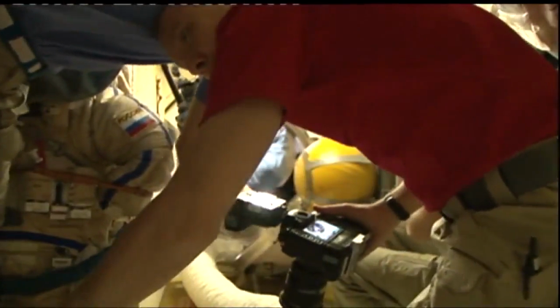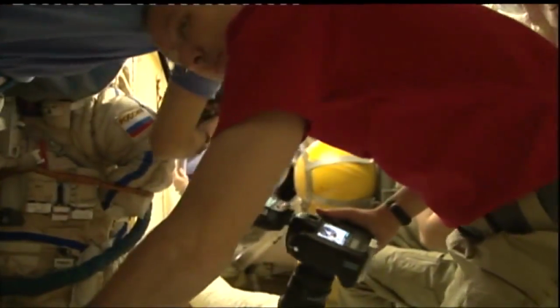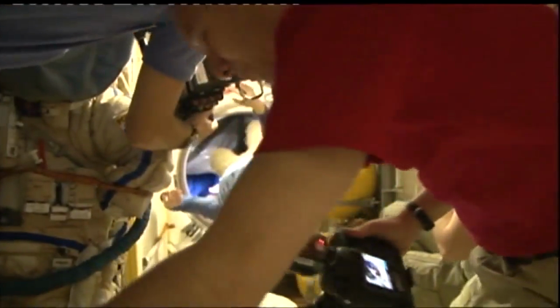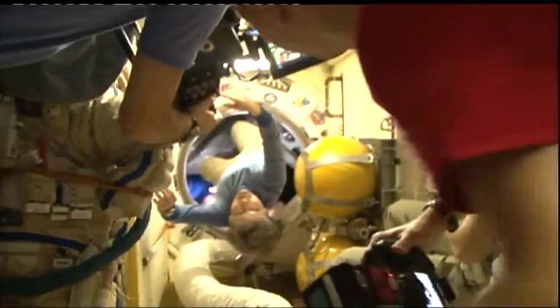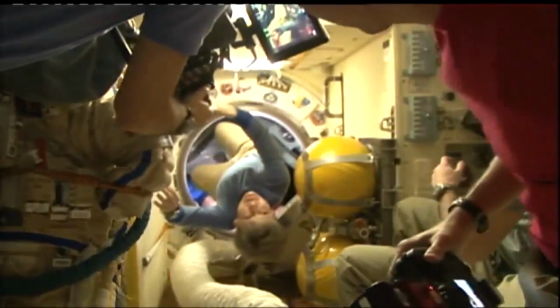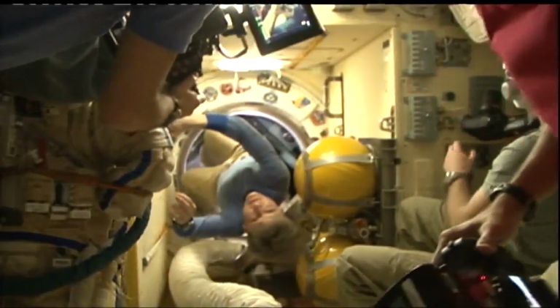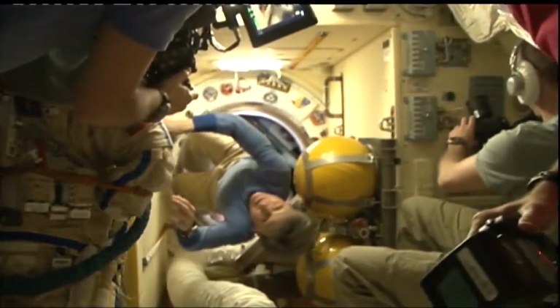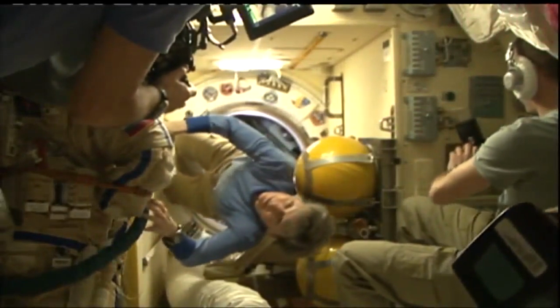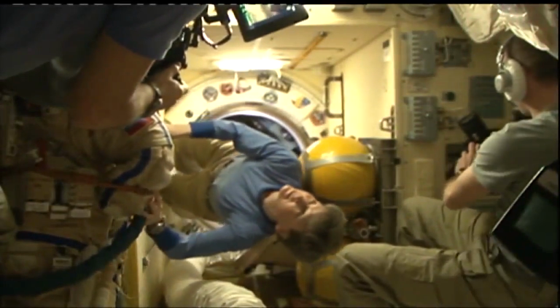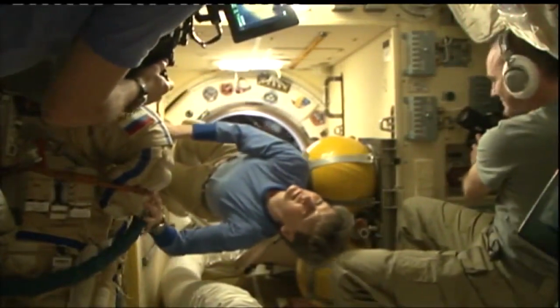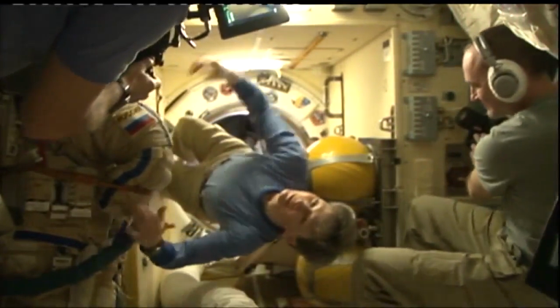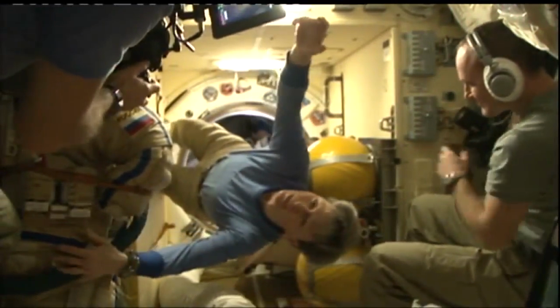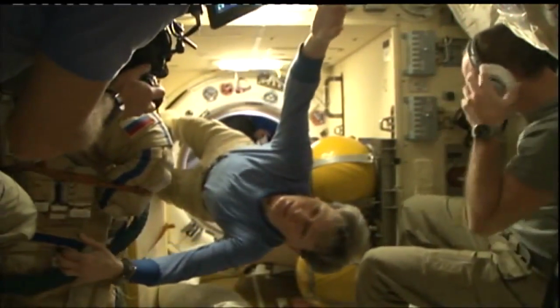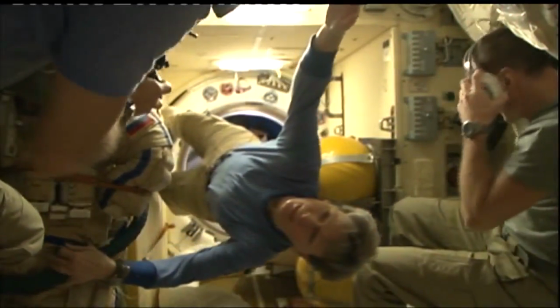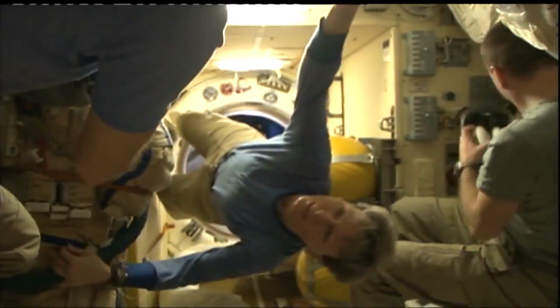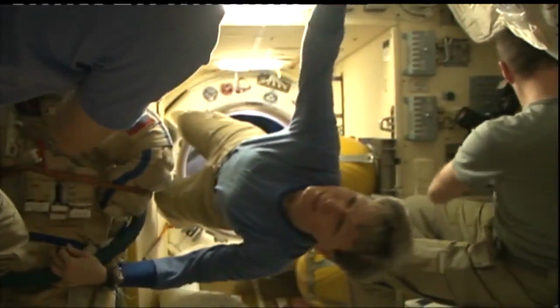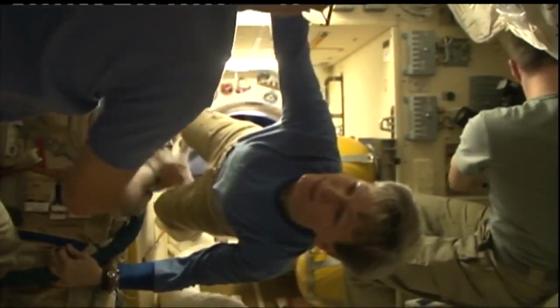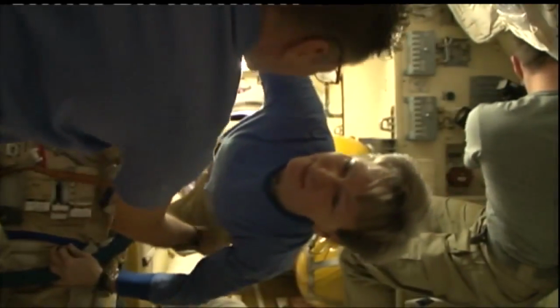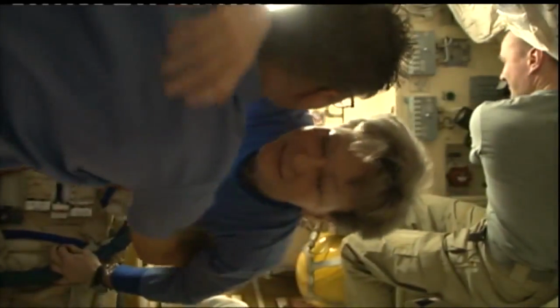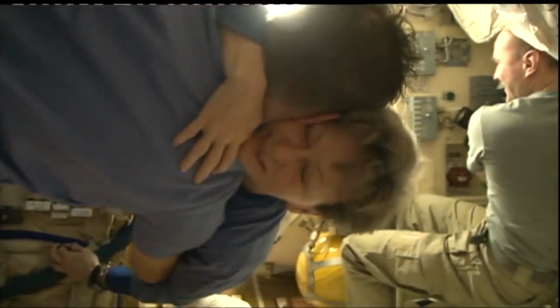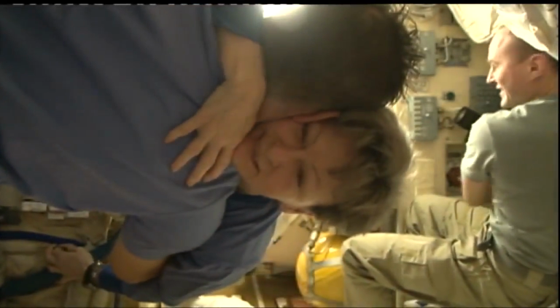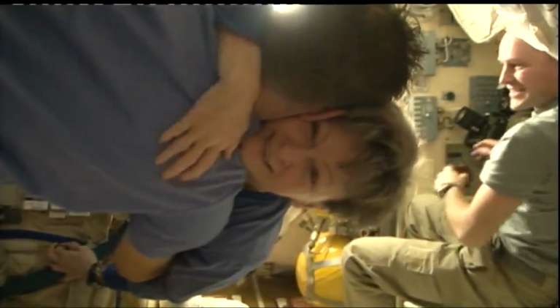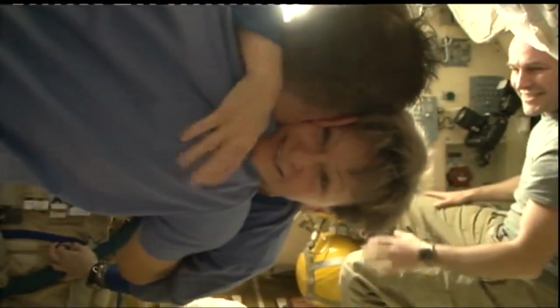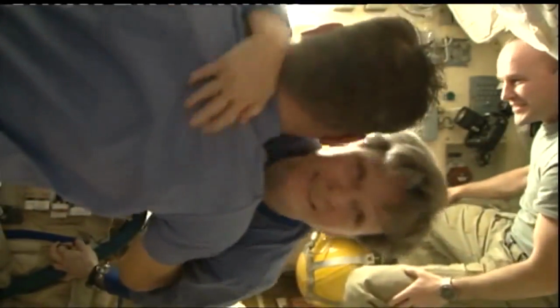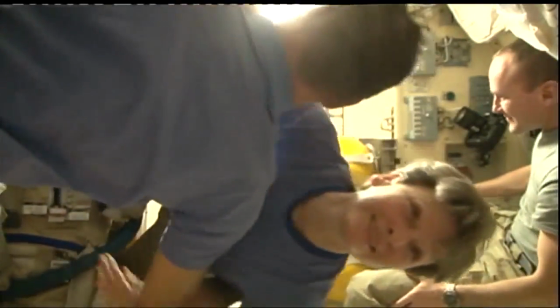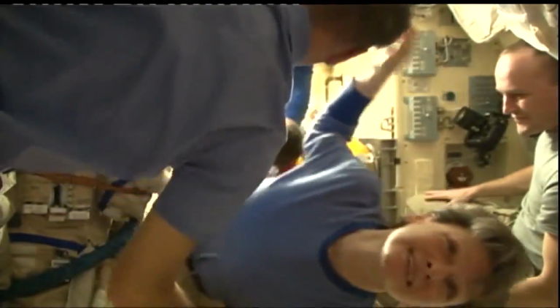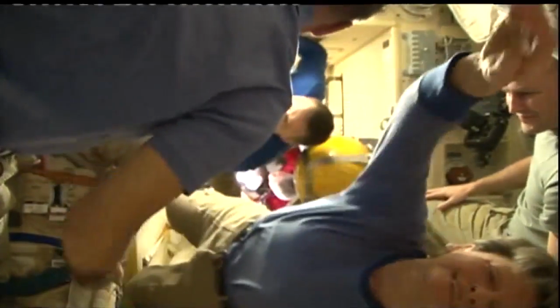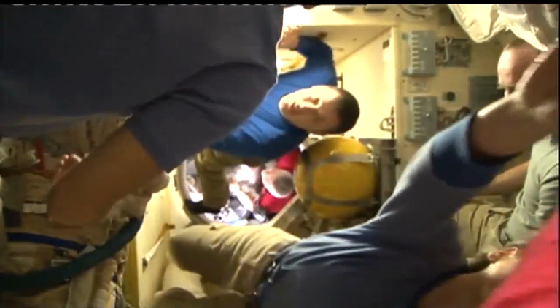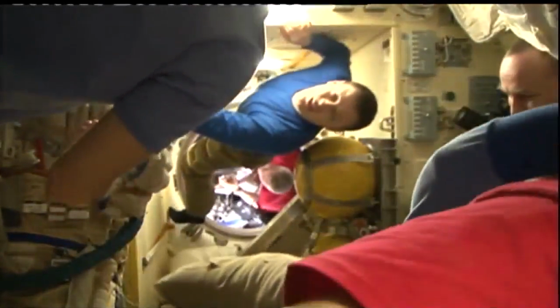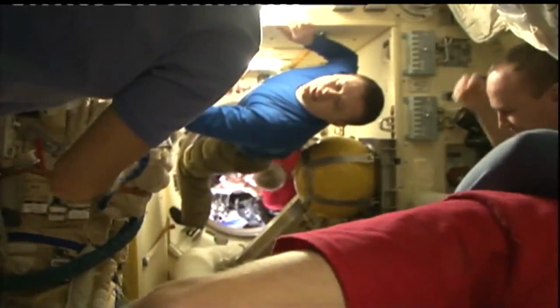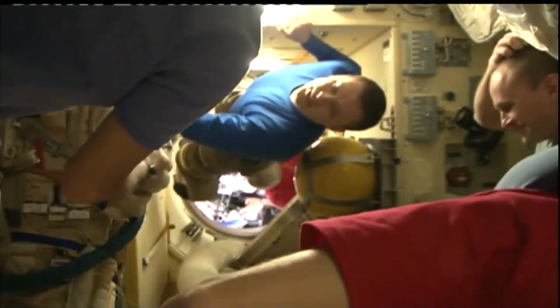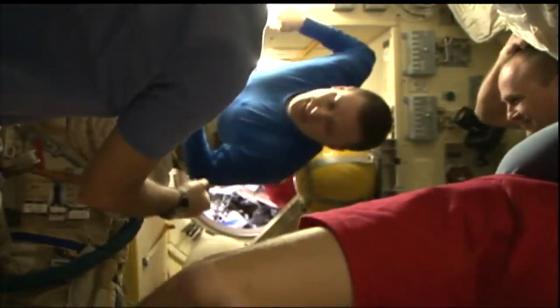Once the hatches are closed on both sides of the docking interface, here comes Whitson for final farewells — final hugs as she departs the space station 288 days into this mission.